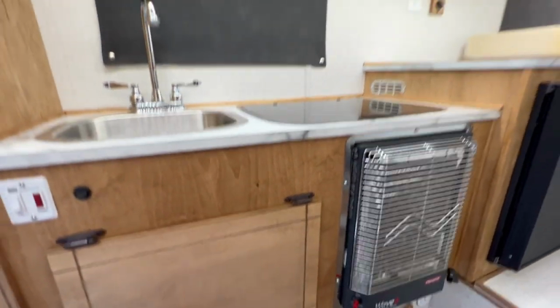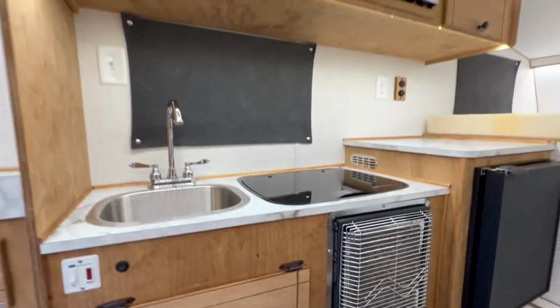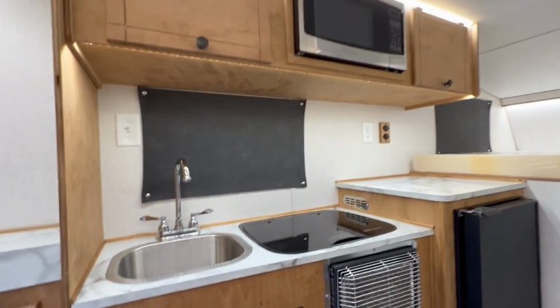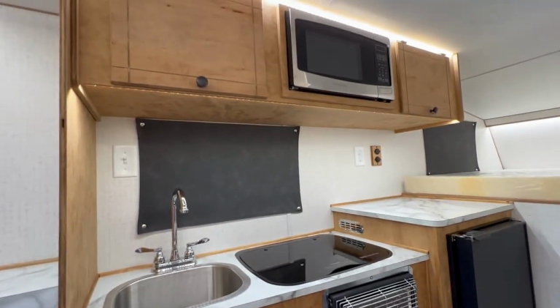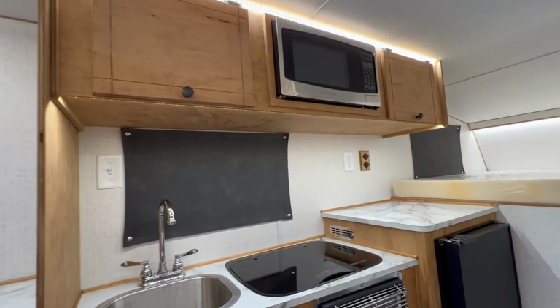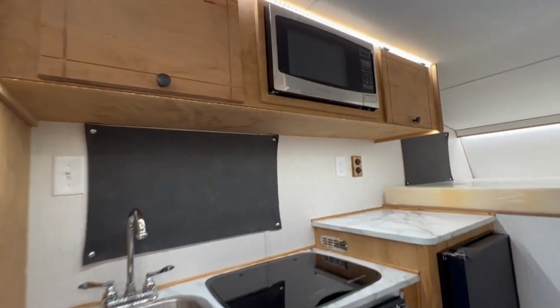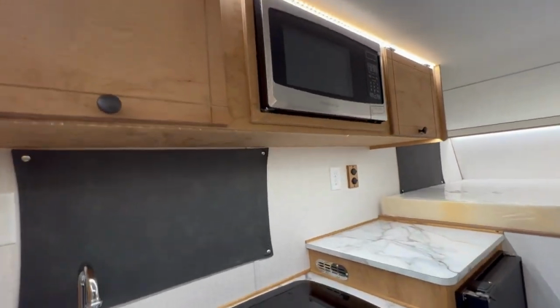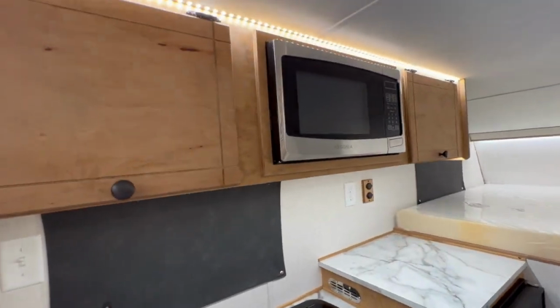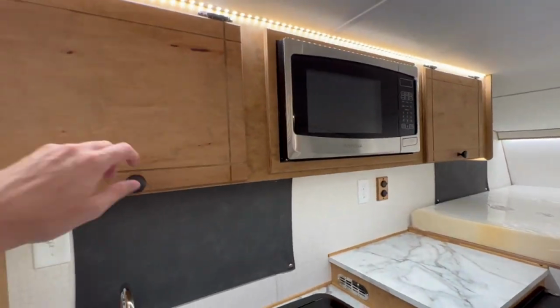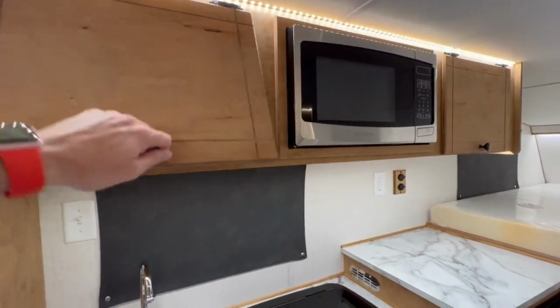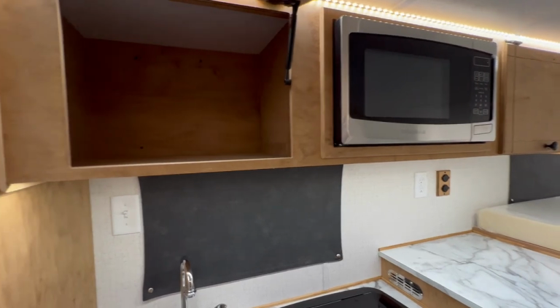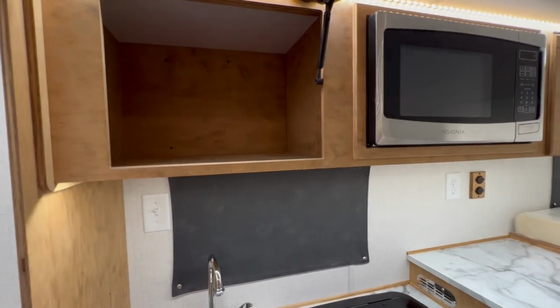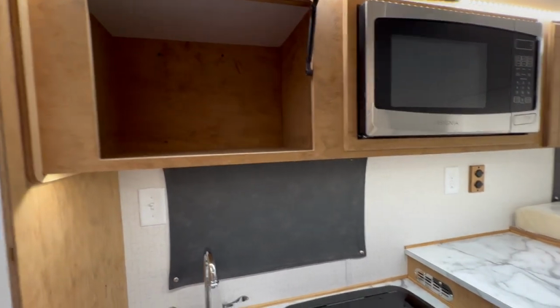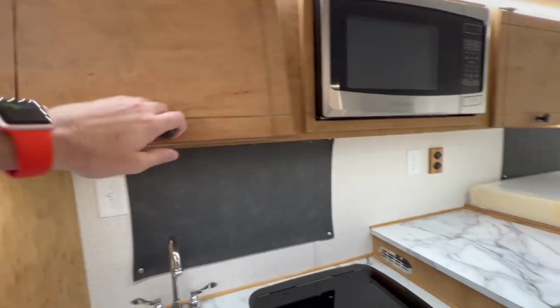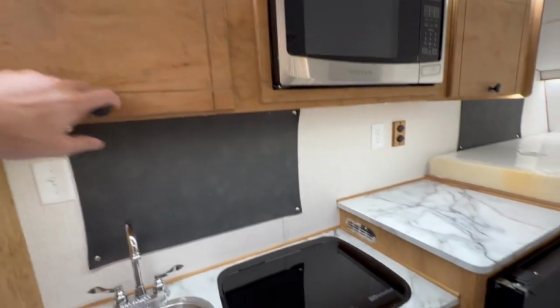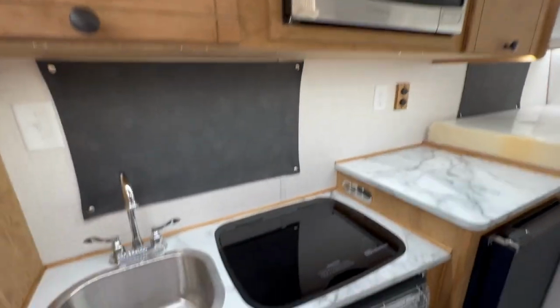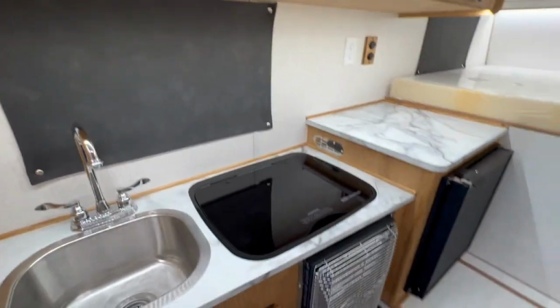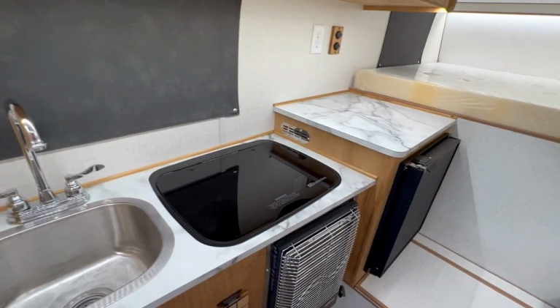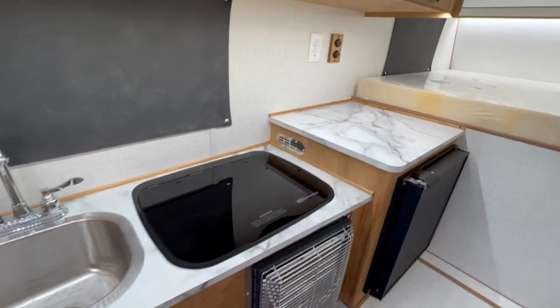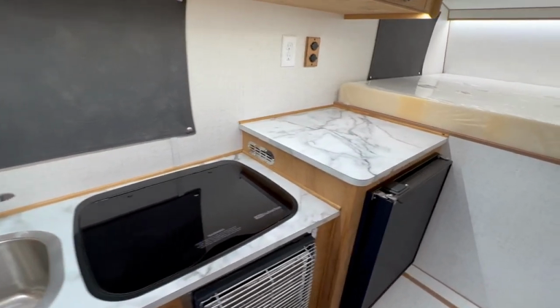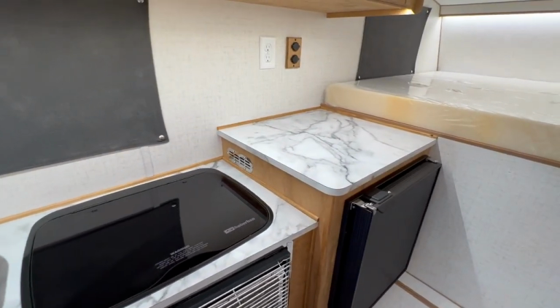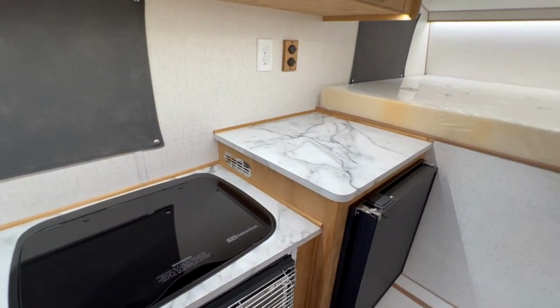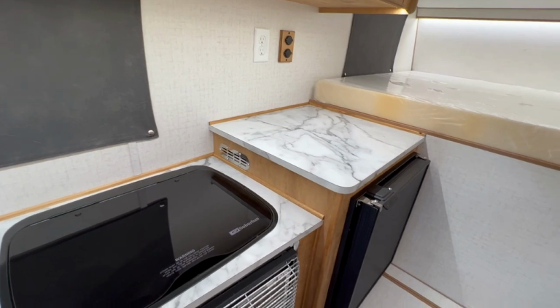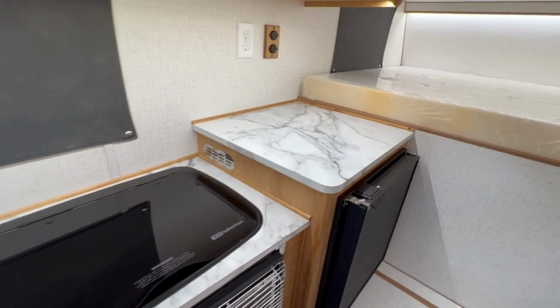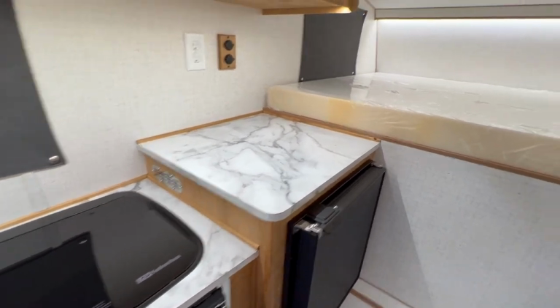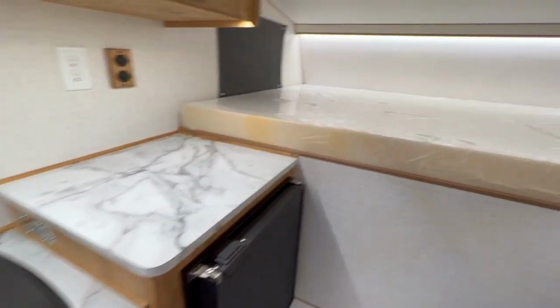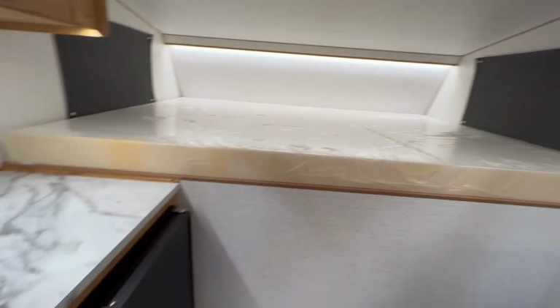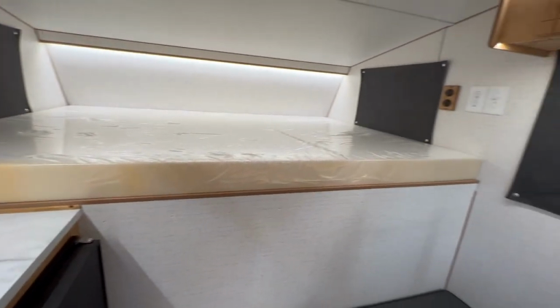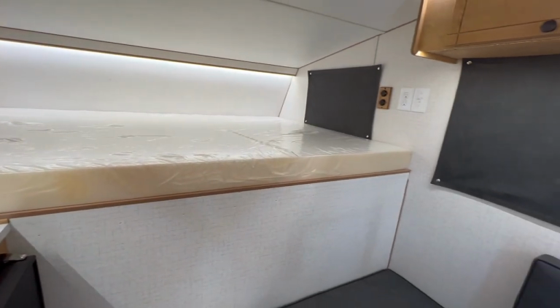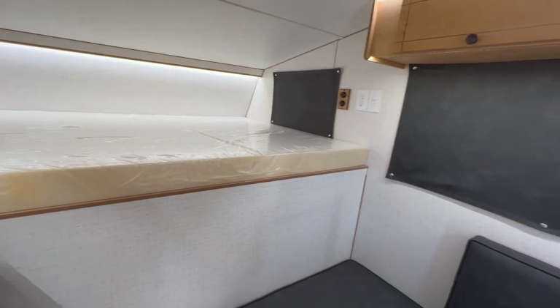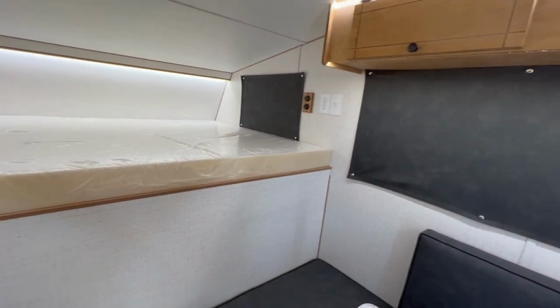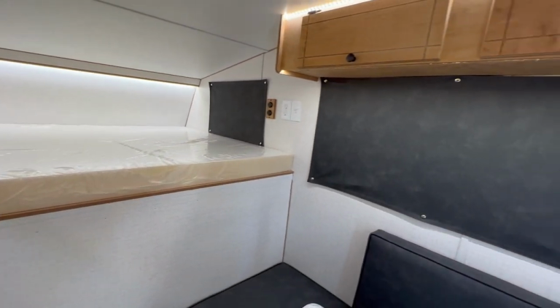There are two cabinets up top along with the microwave, so a lot more storage up there as well. There's extra counter space with USB and 110 outlets, and the same on the other side of the bed — so tons of outlets in here.